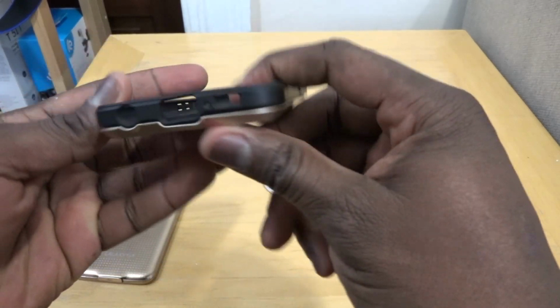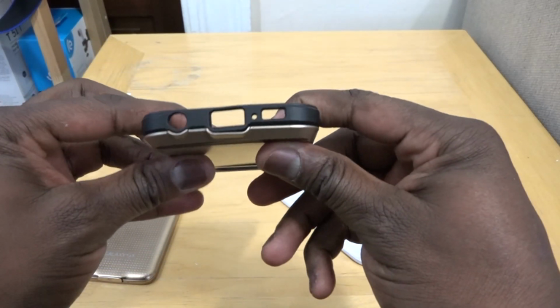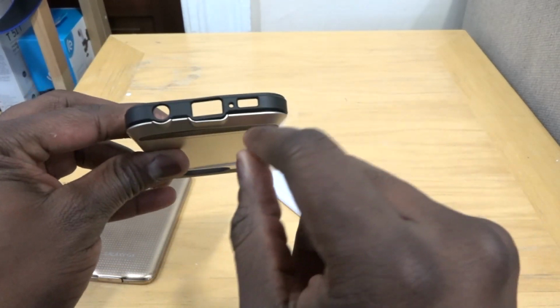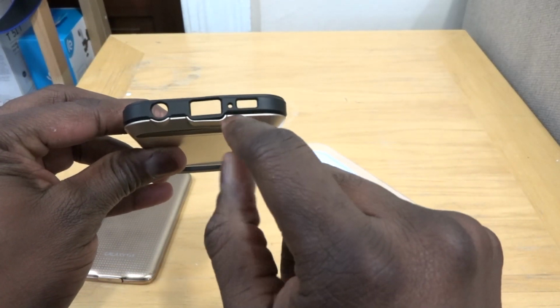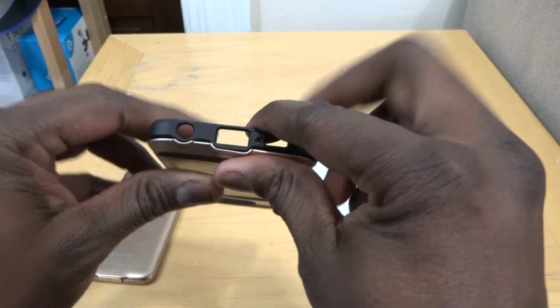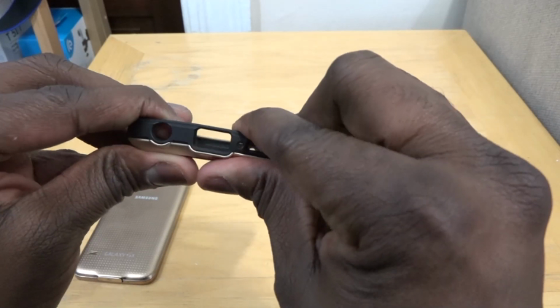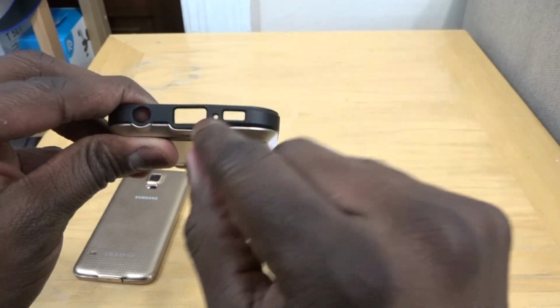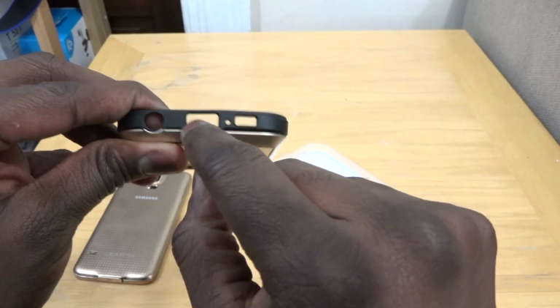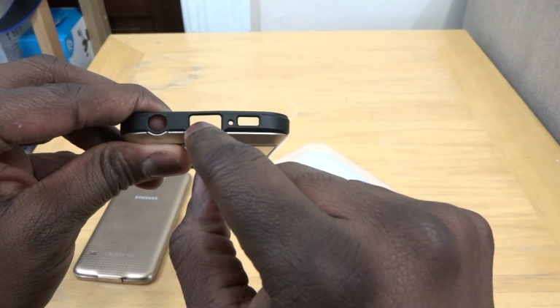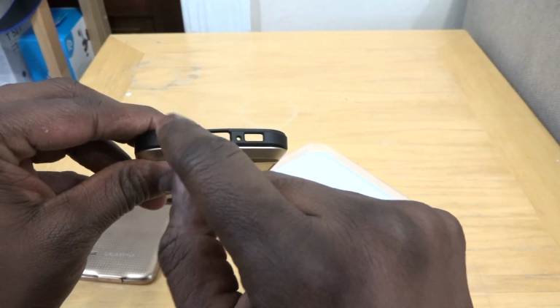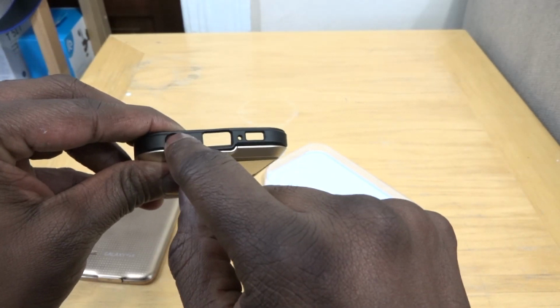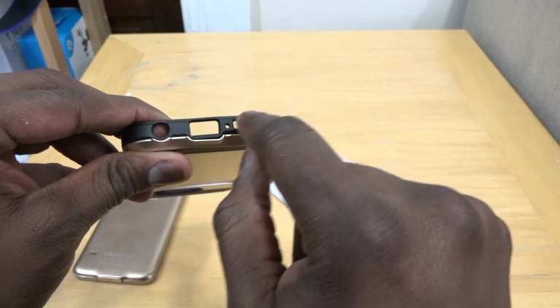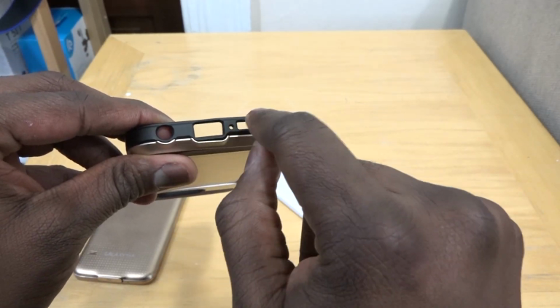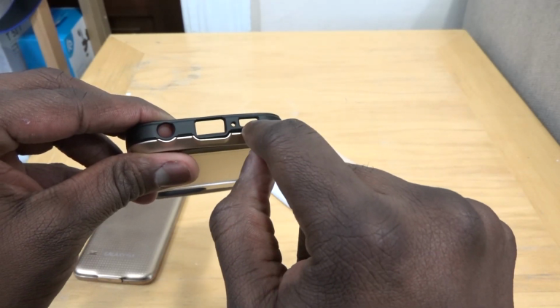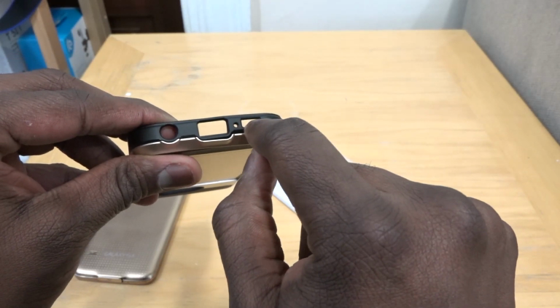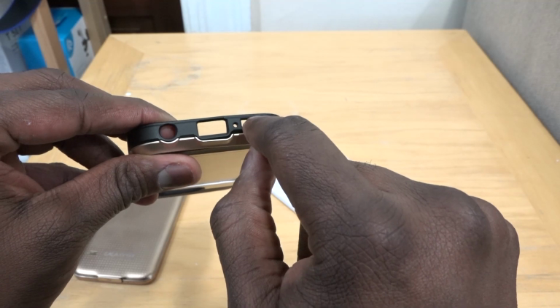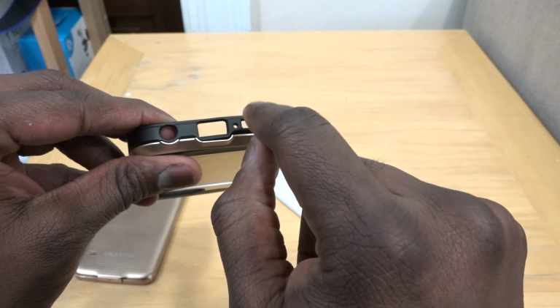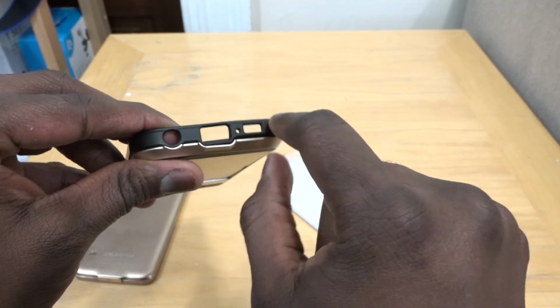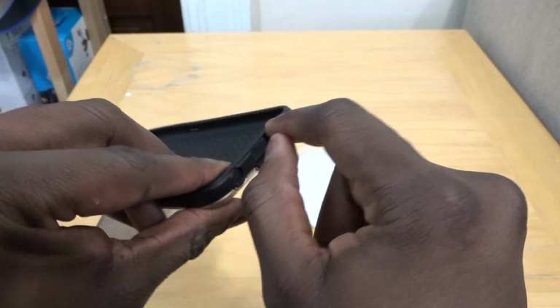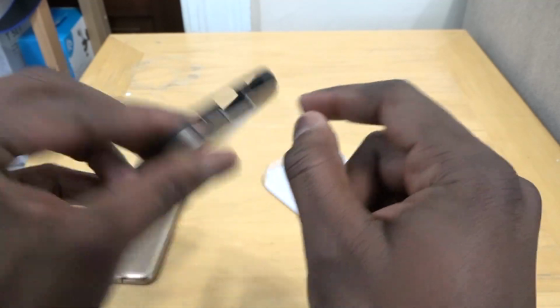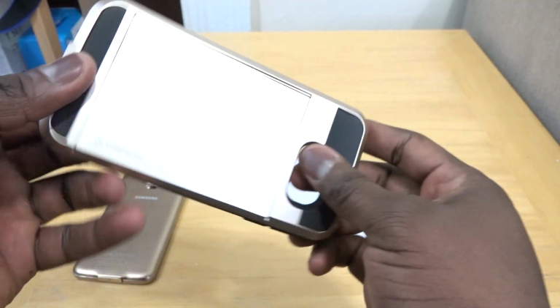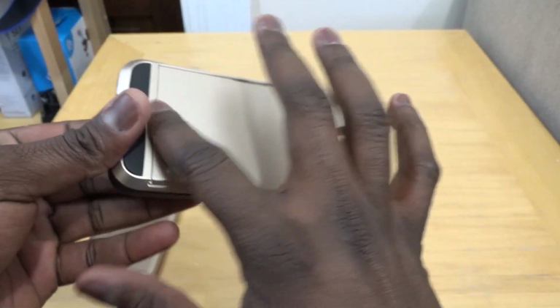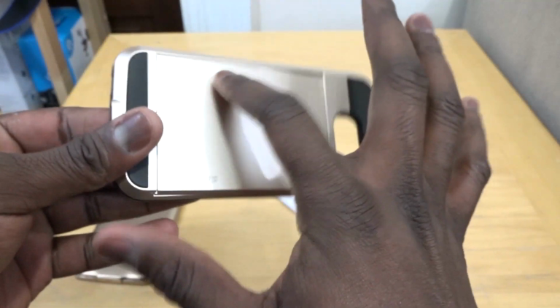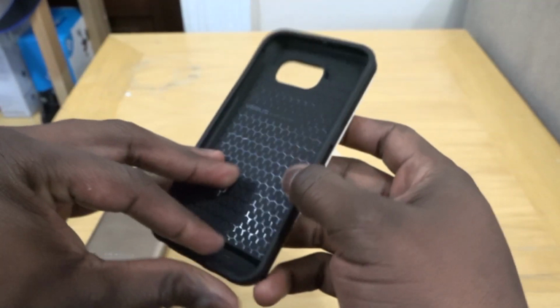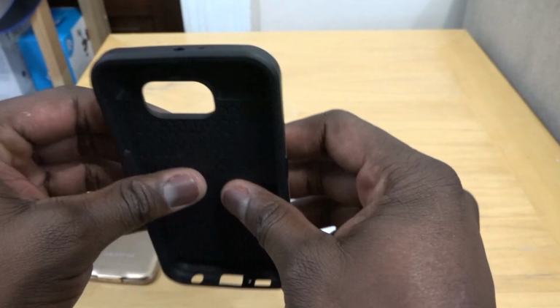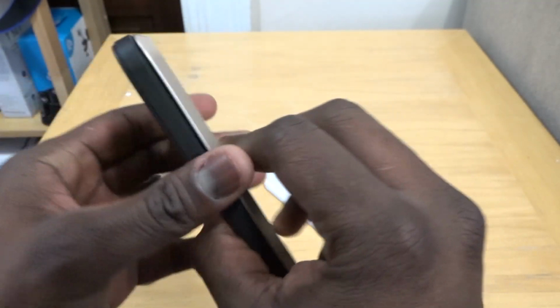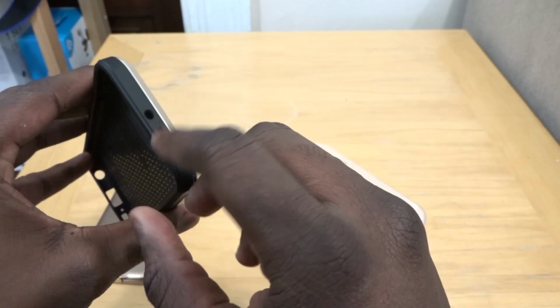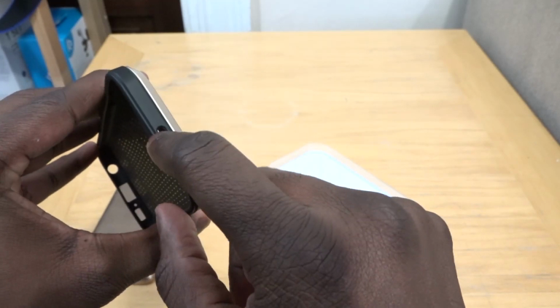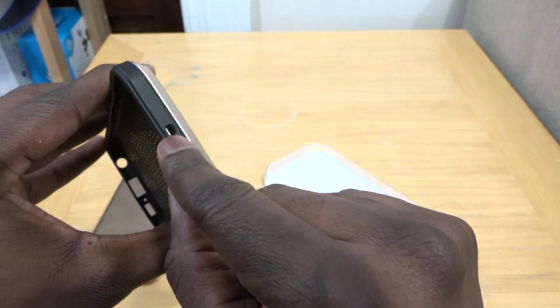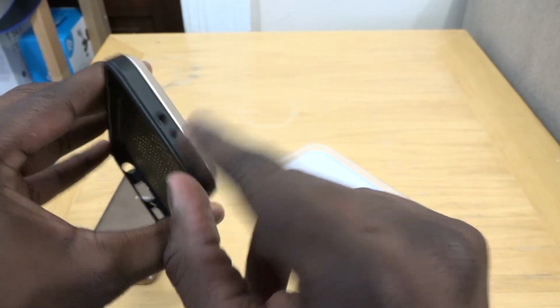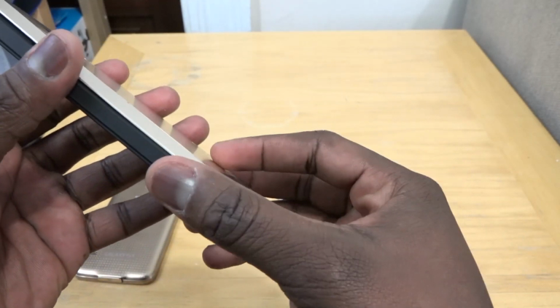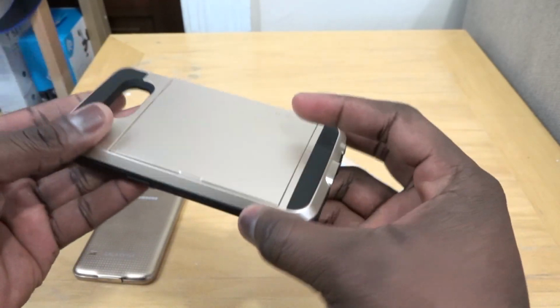On the bottom of the case you have cutouts for your micro USB, headphone jack, and speaker grill. The speaker is on the right, so there's no speaker on the back. And of course your IR blaster is on the top.